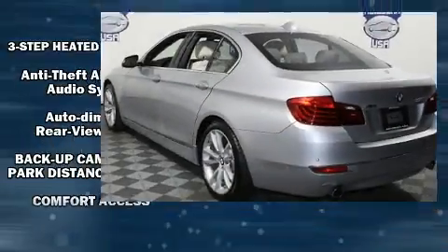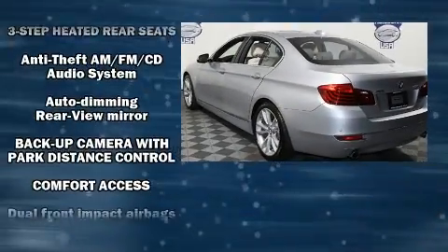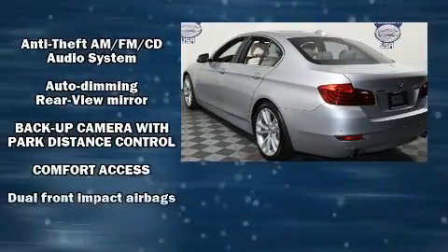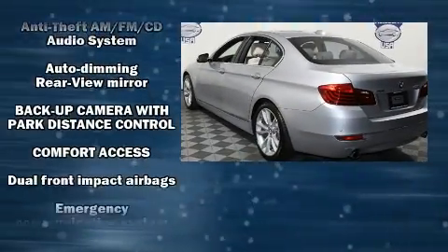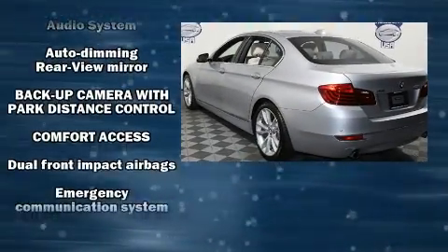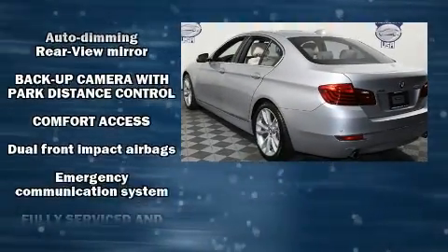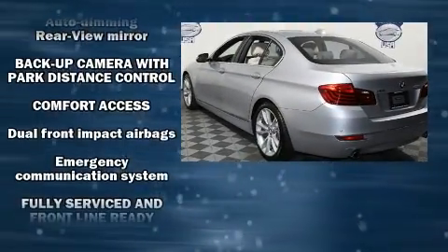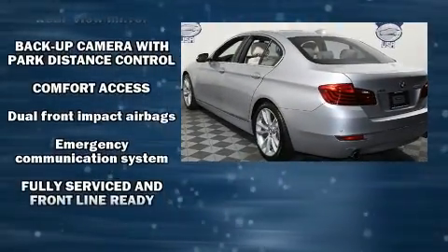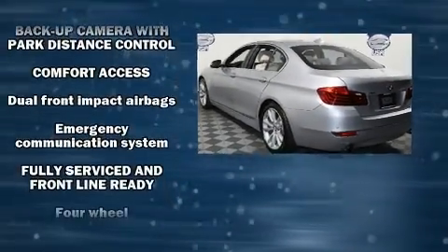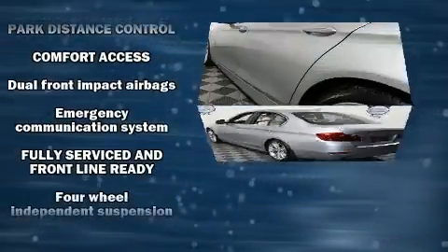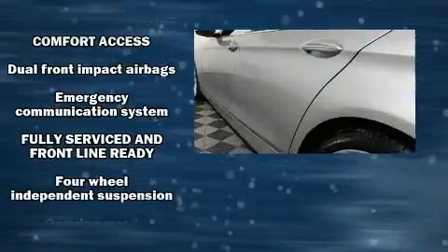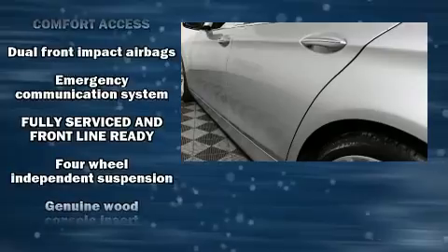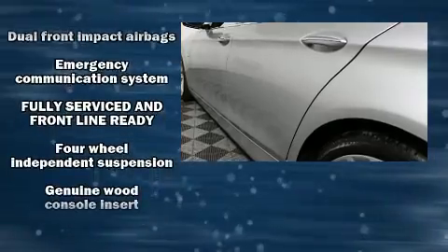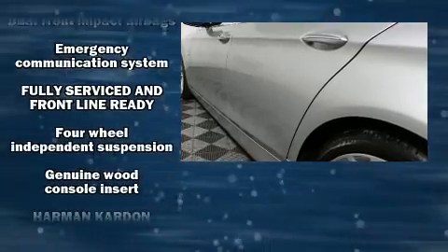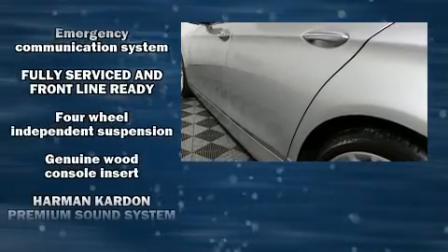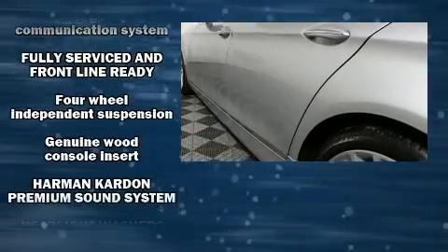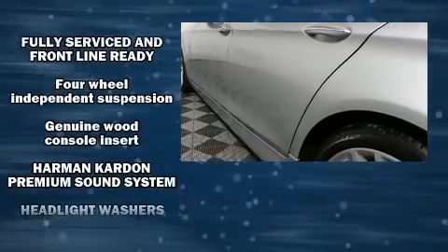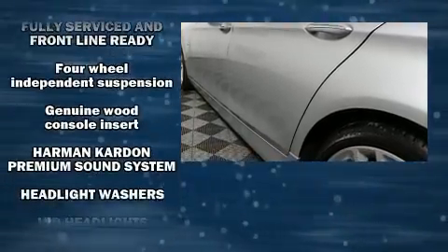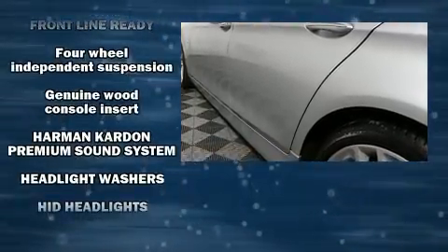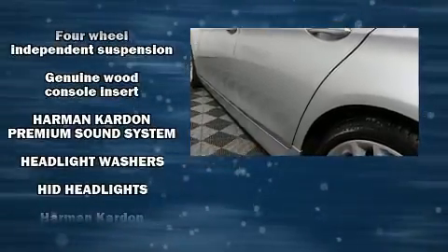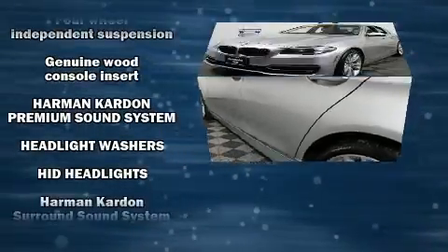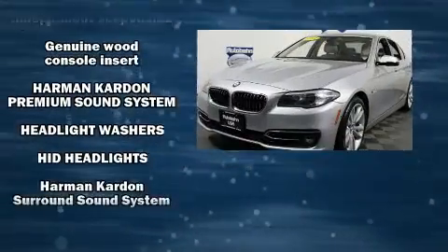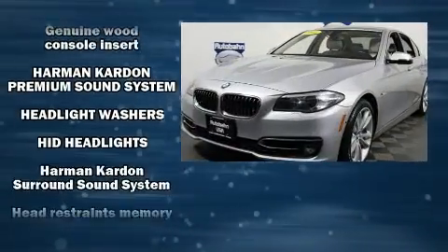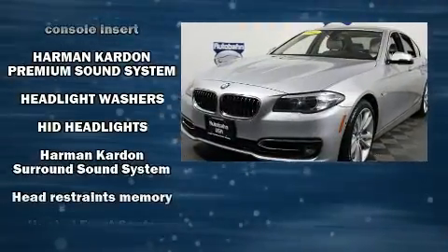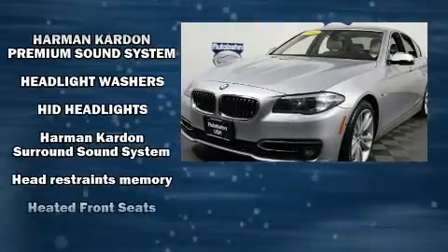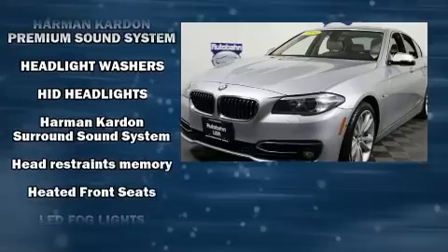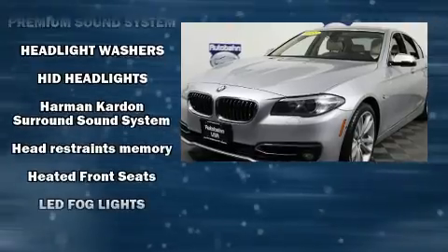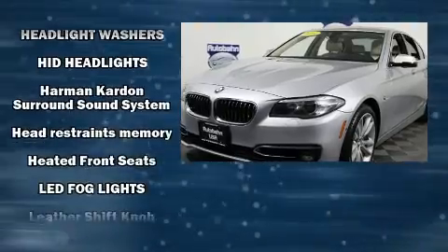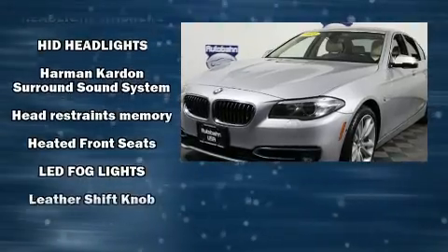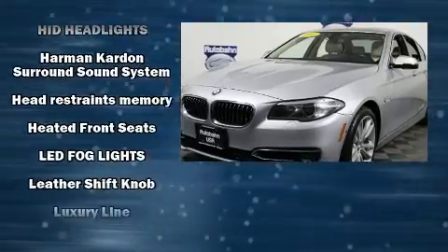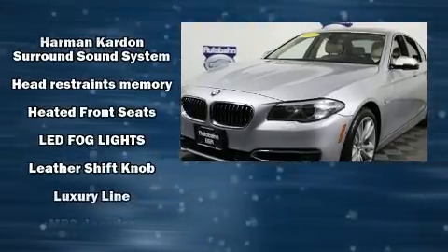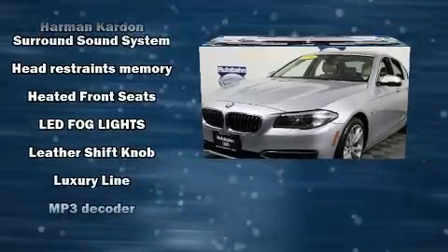Everything is where it ought to be, from the dashboard controls to the door locks and window controls. With high-intensity discharge headlights illuminating your path, you'll always appreciate maximum visibility.